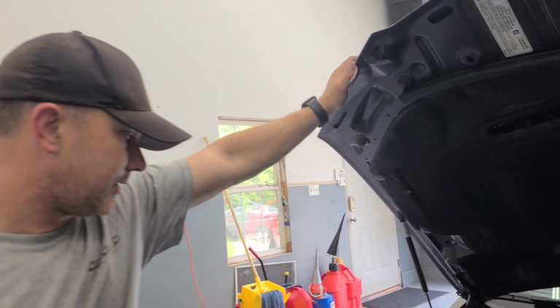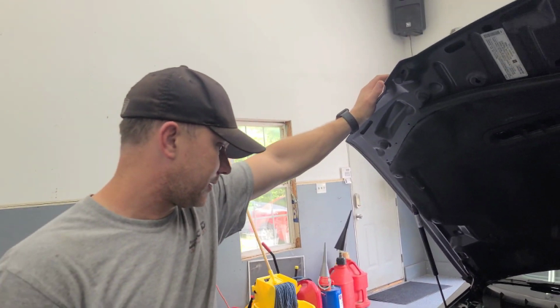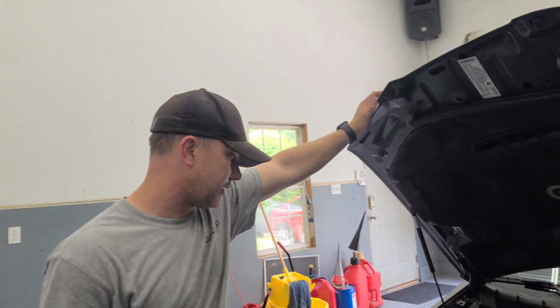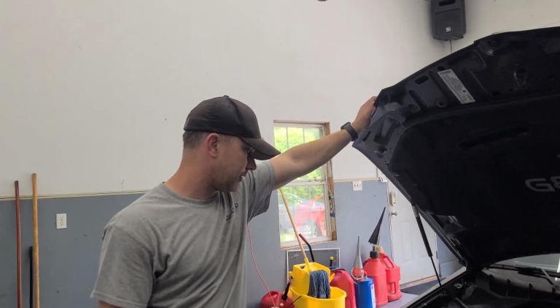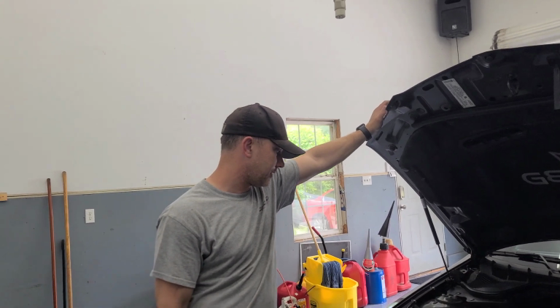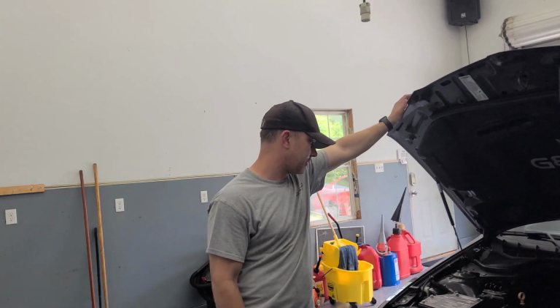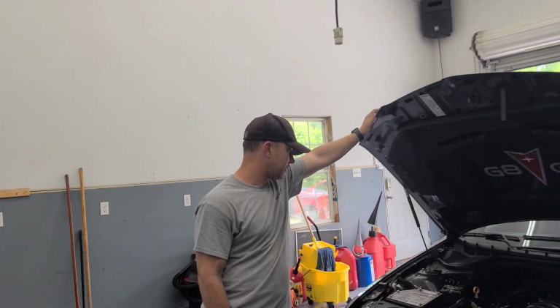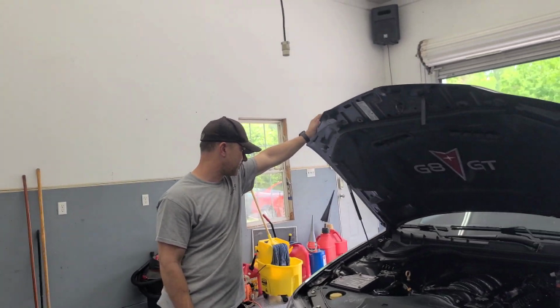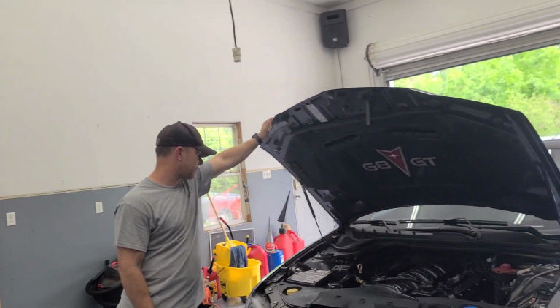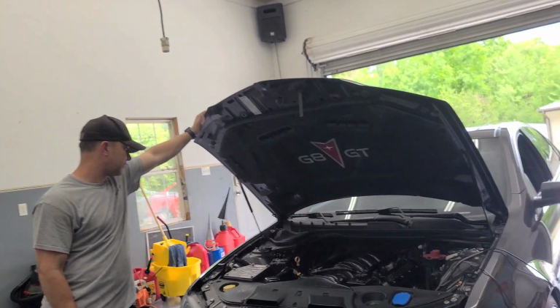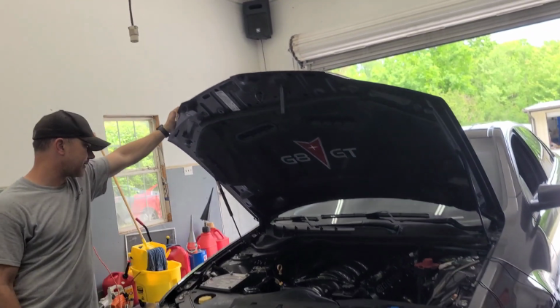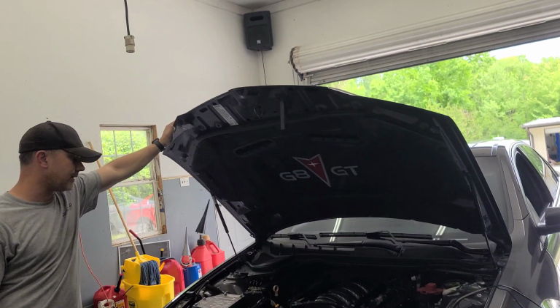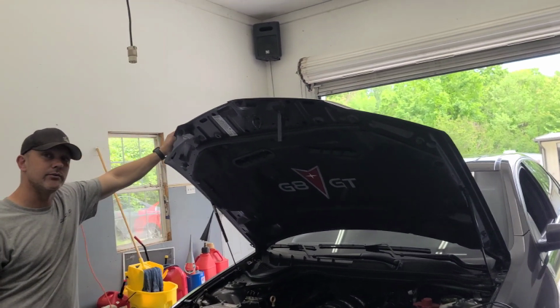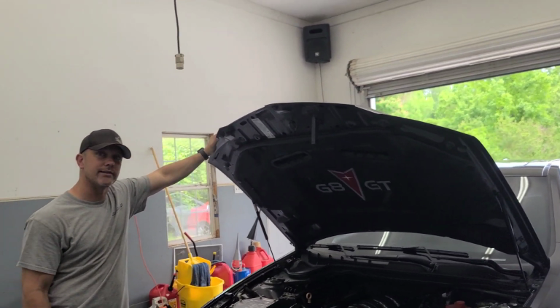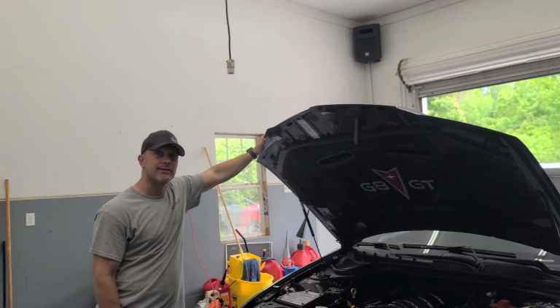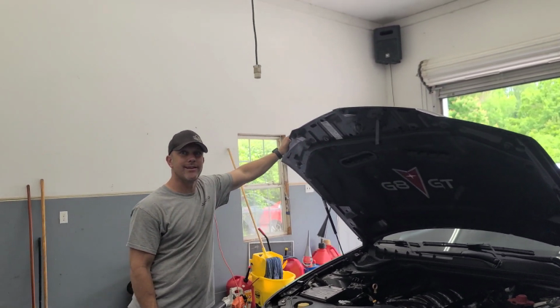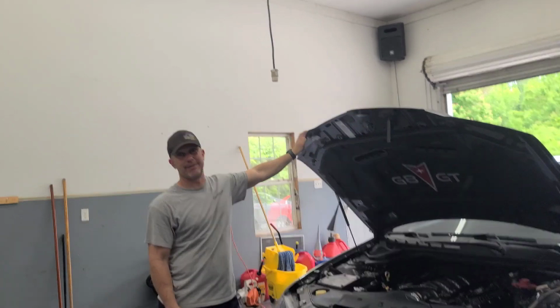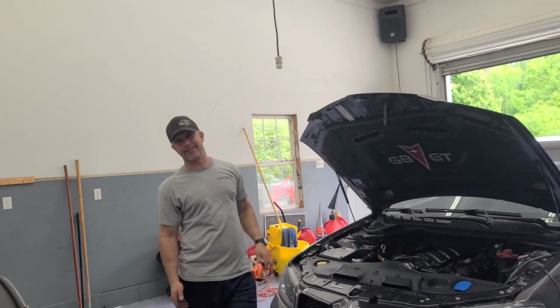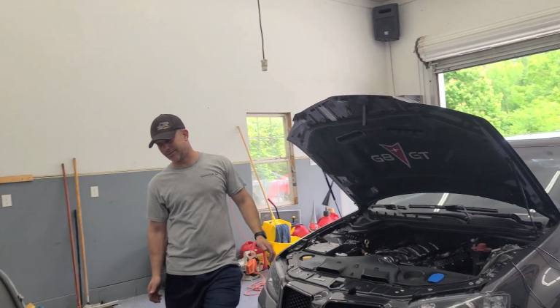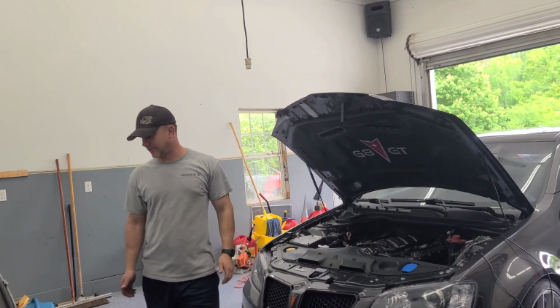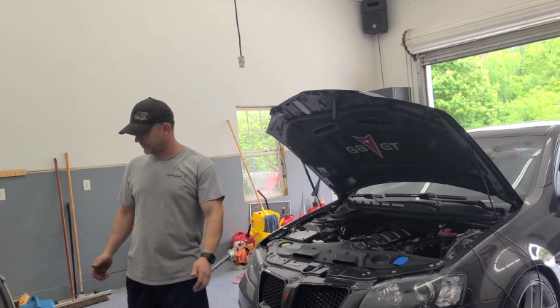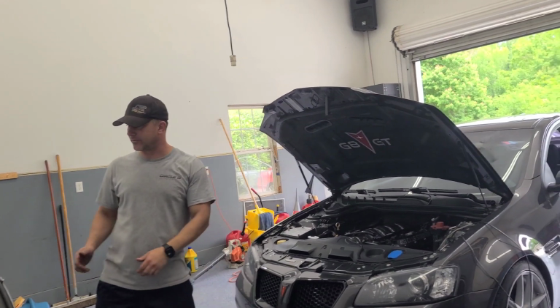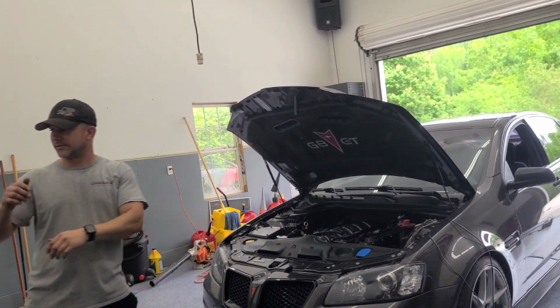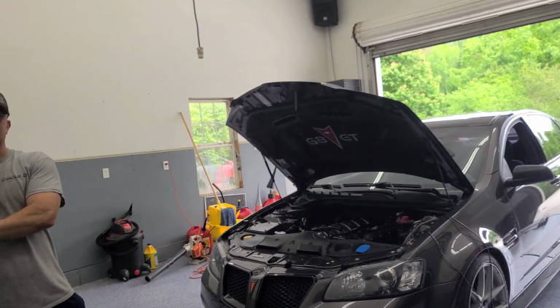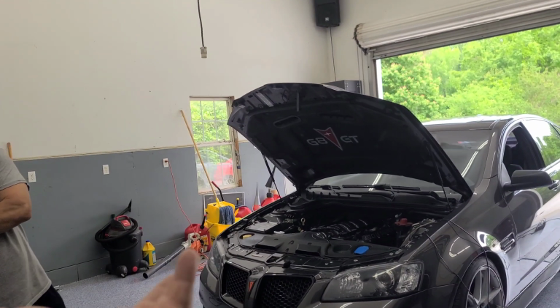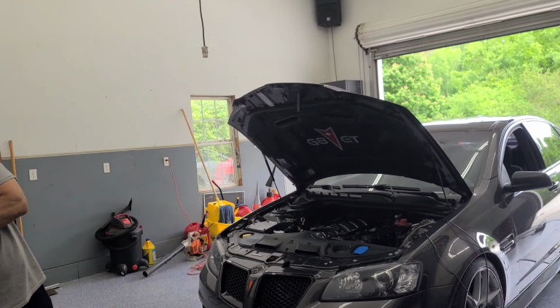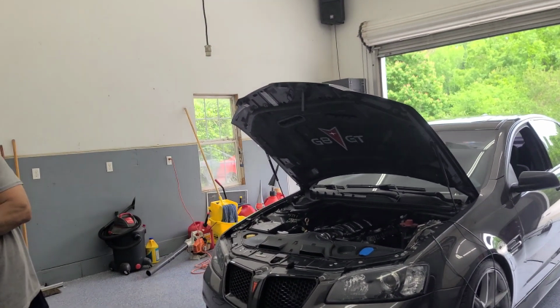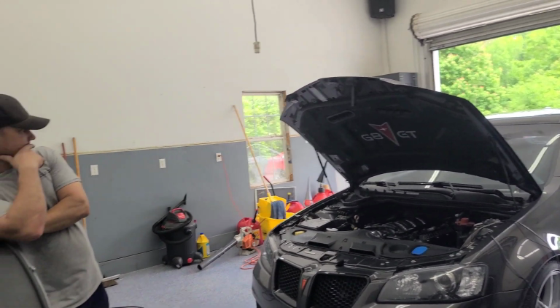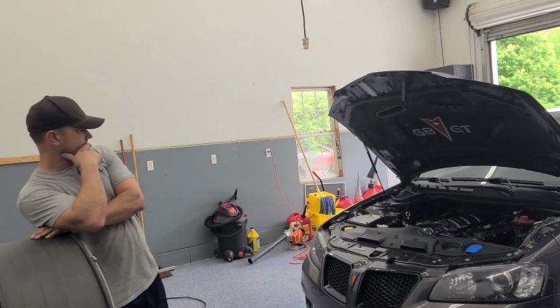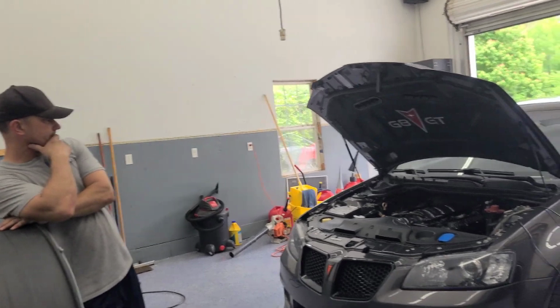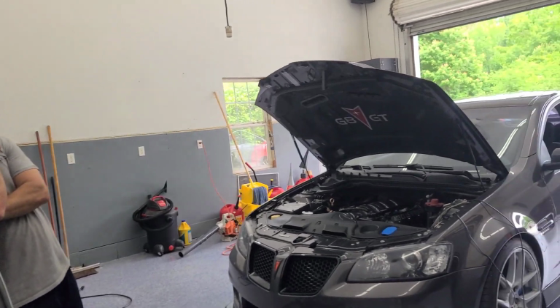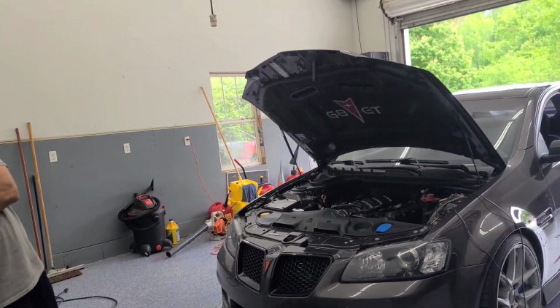I saw where he ran a 10.92 and that was a long time ago — I think it's been a little faster than that. That's when a 10.92 was fast. So this motor having 403 cubic inches, you can see that a little bit in the power.